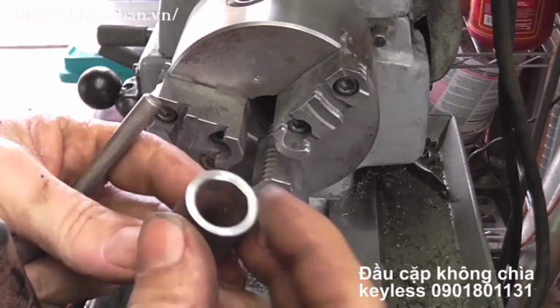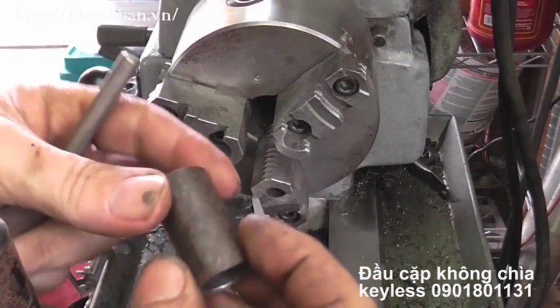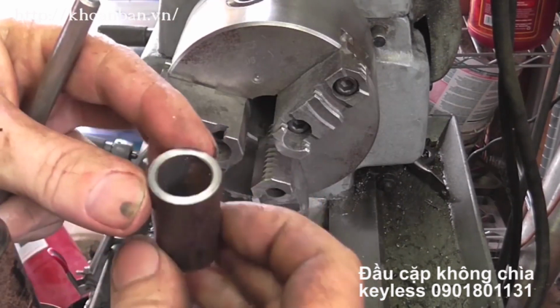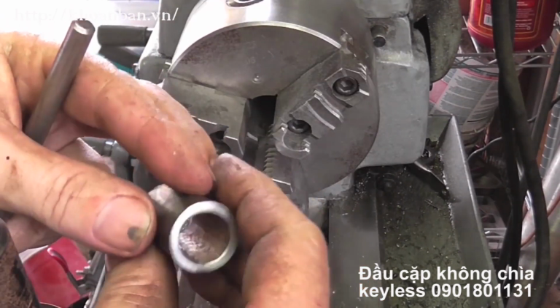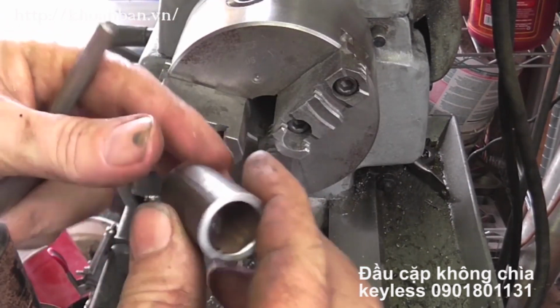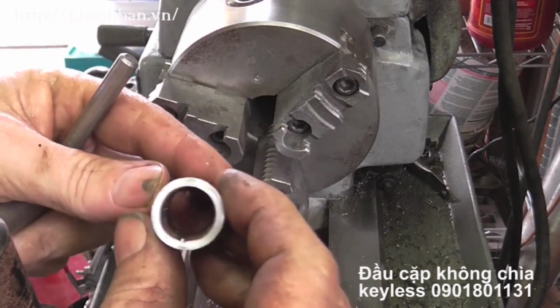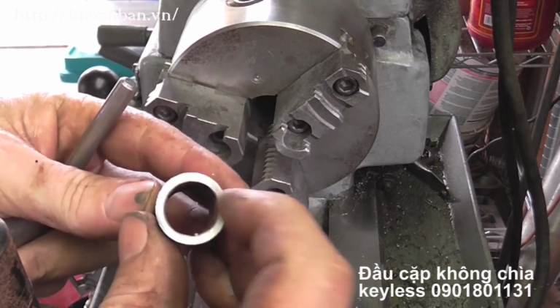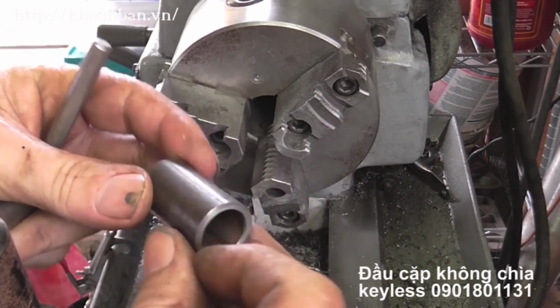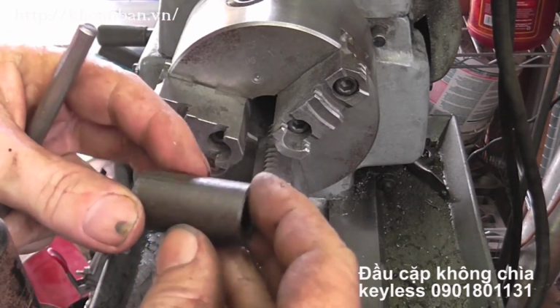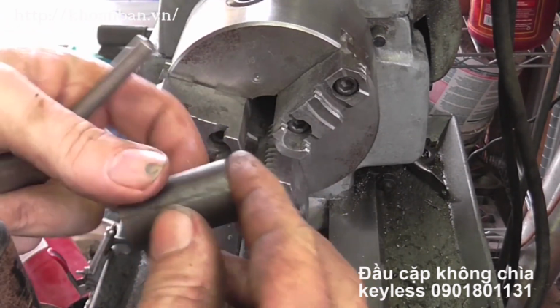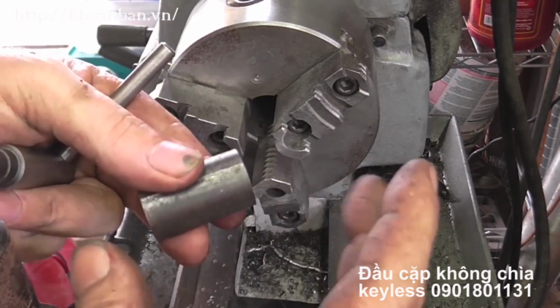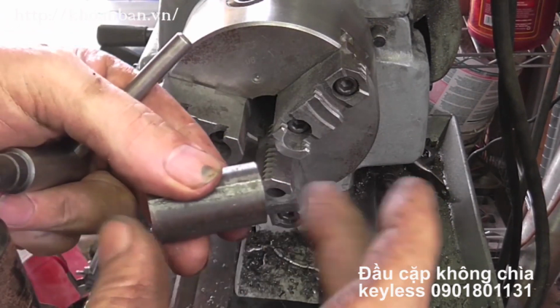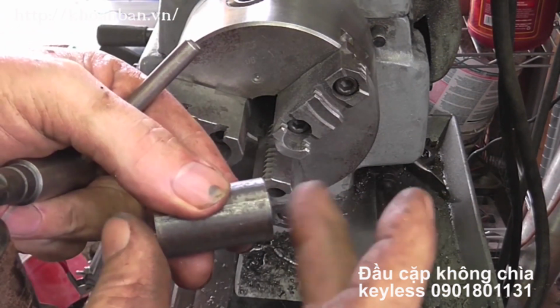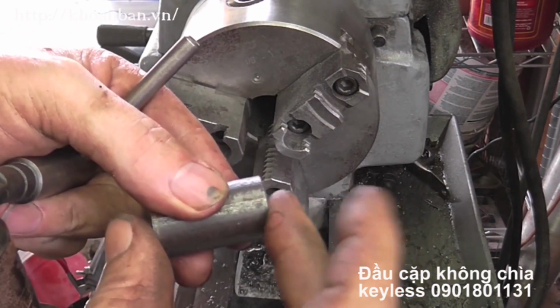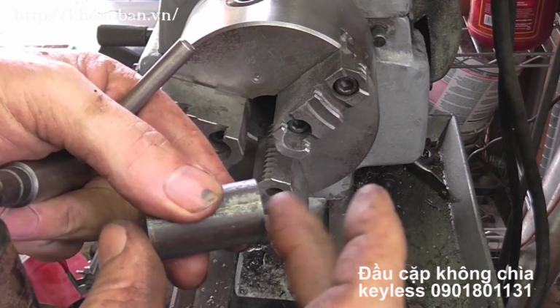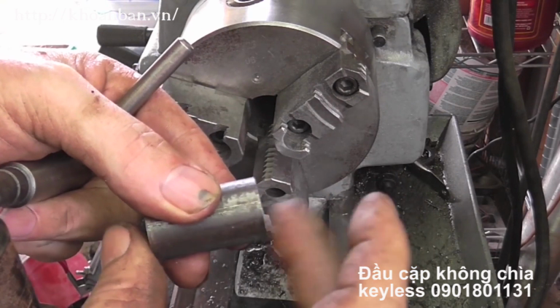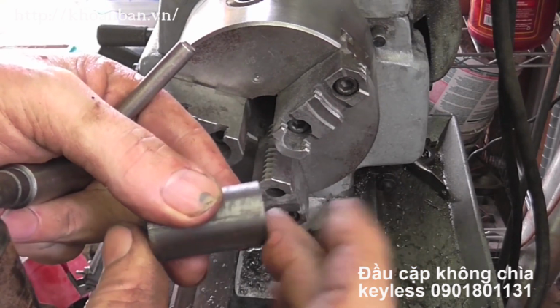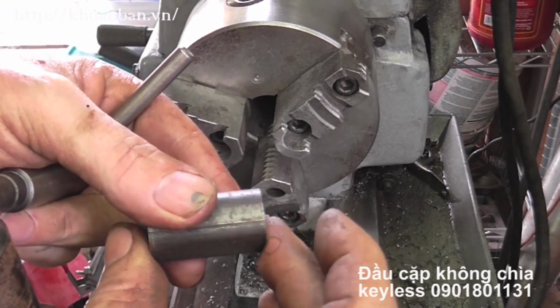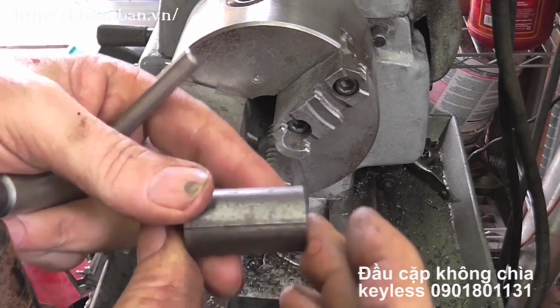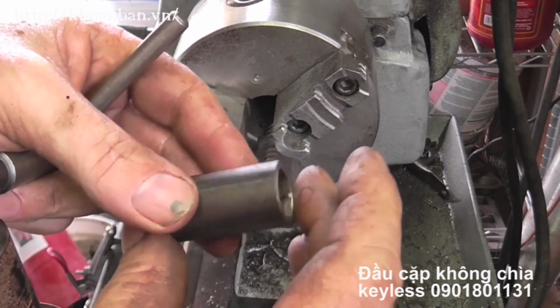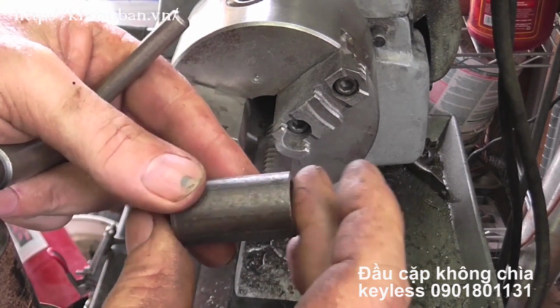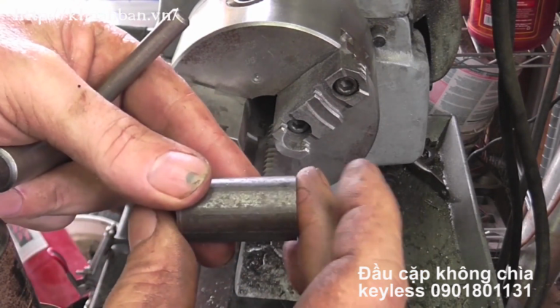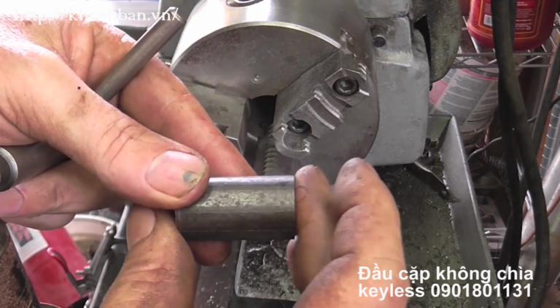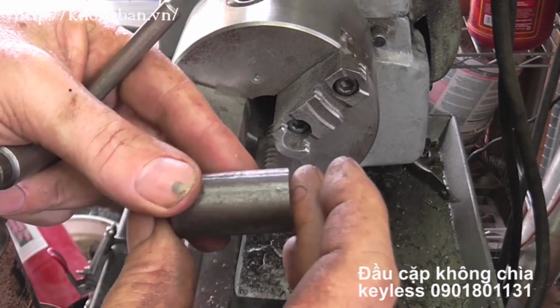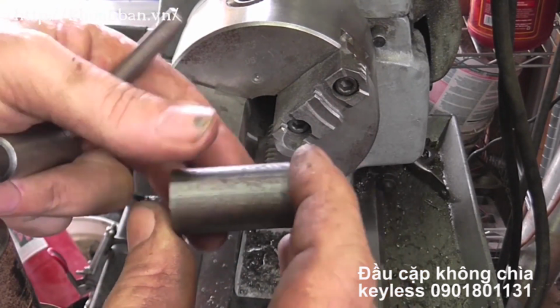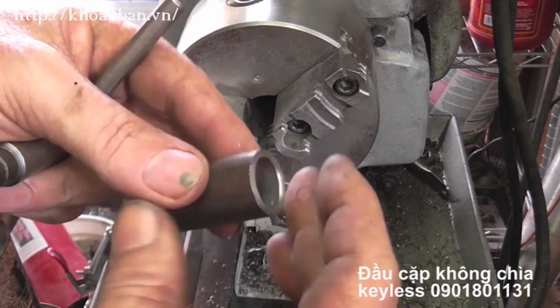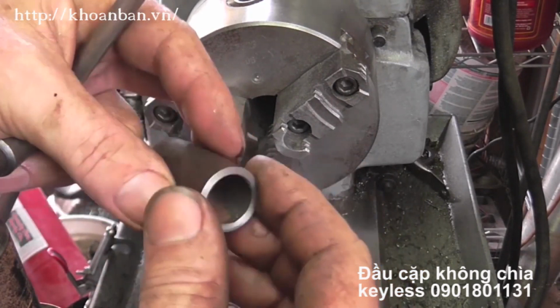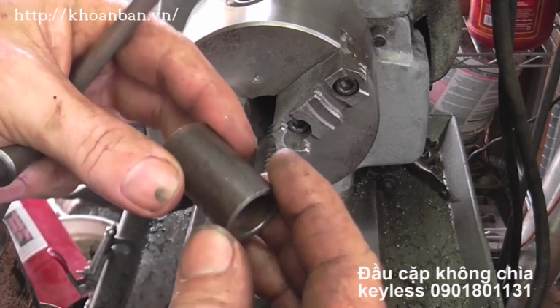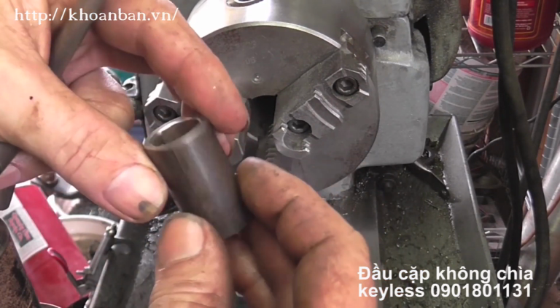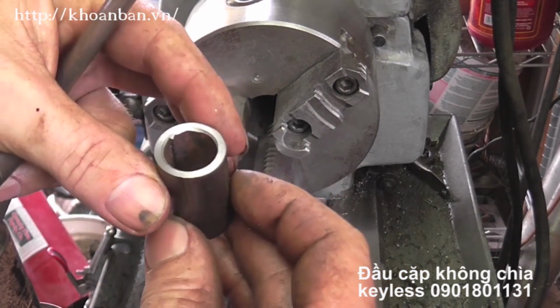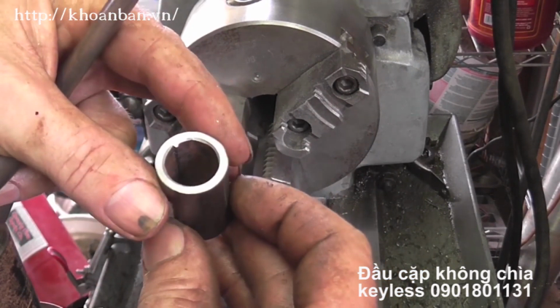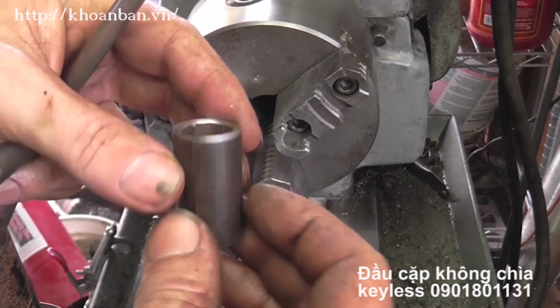Alright, so I've got both sides cleaned up. I just need these two sides parallel to each other. Now let's go see if we can get that arbor off of that chuck.